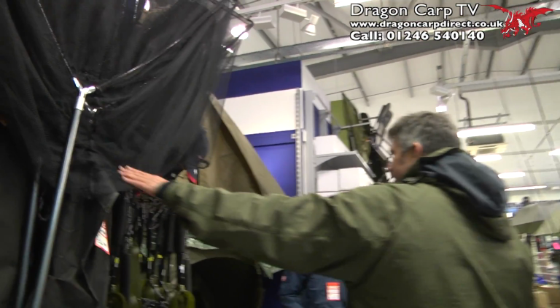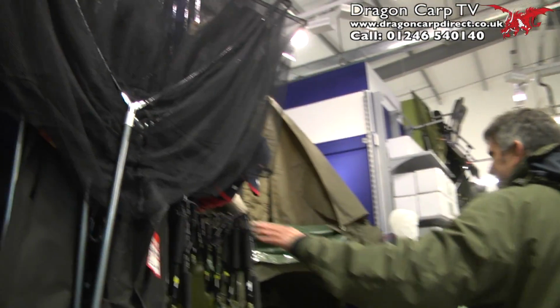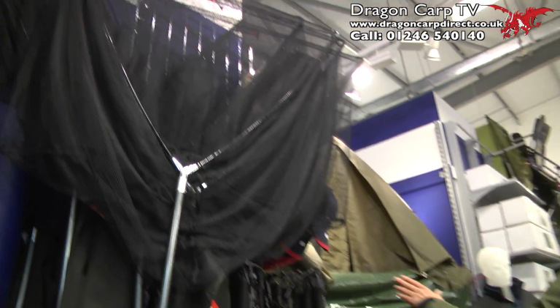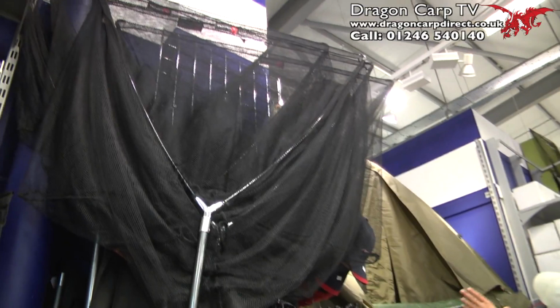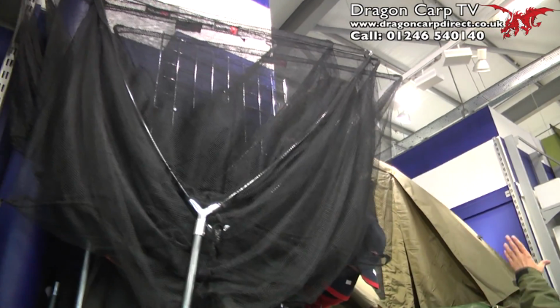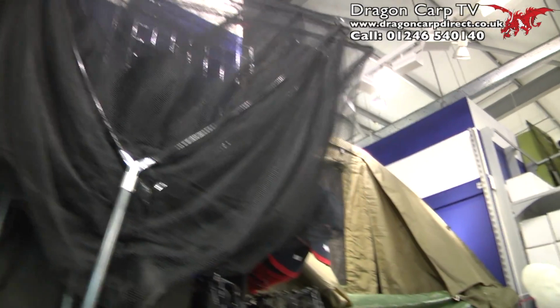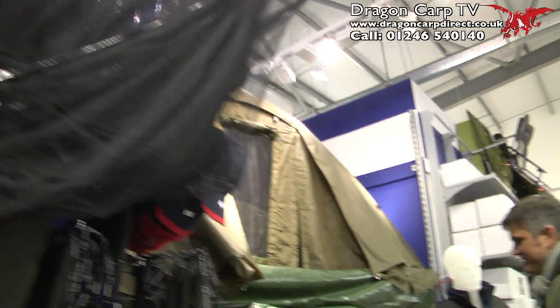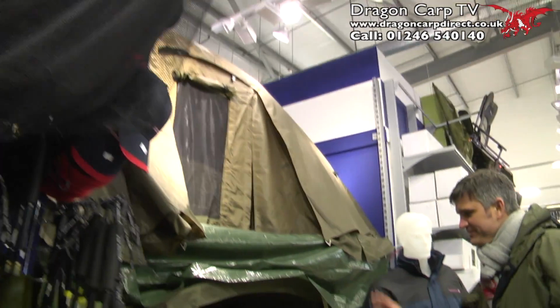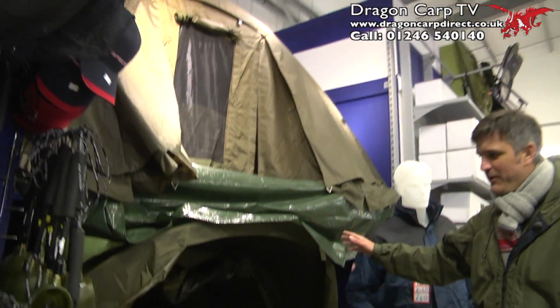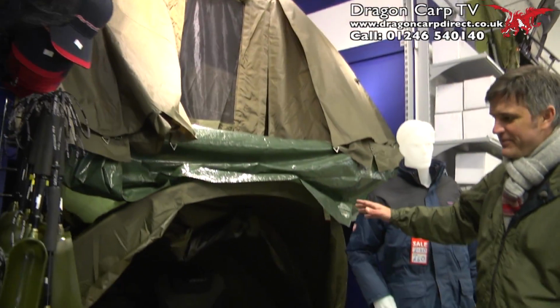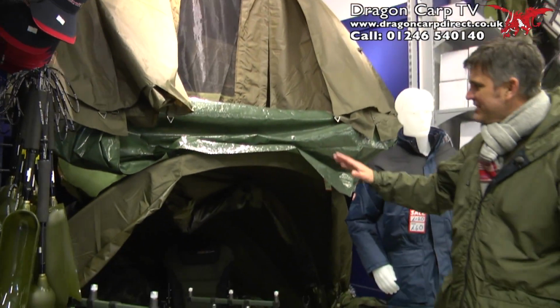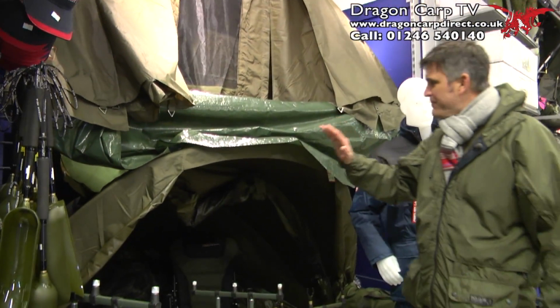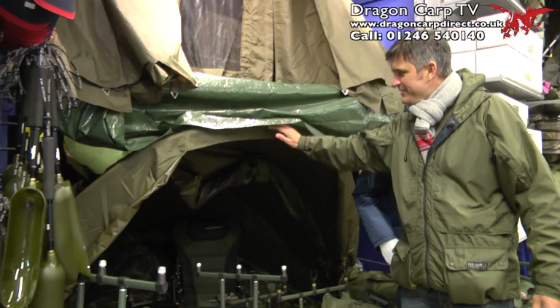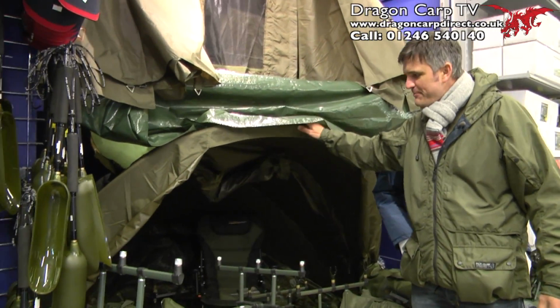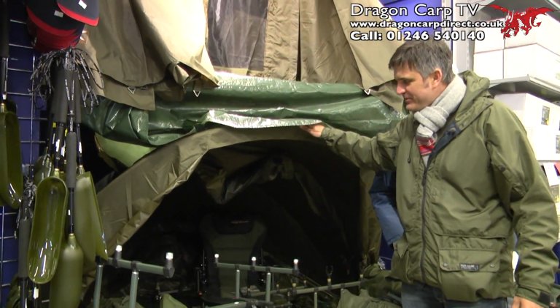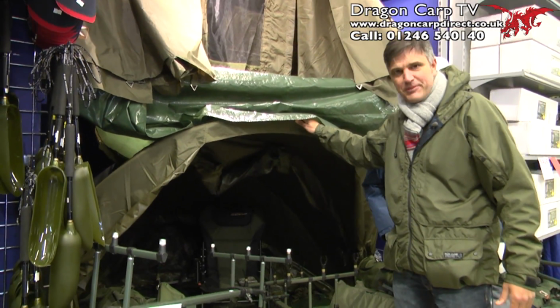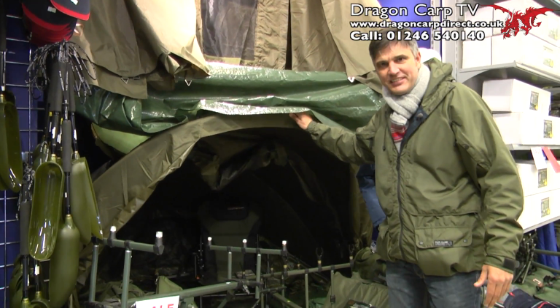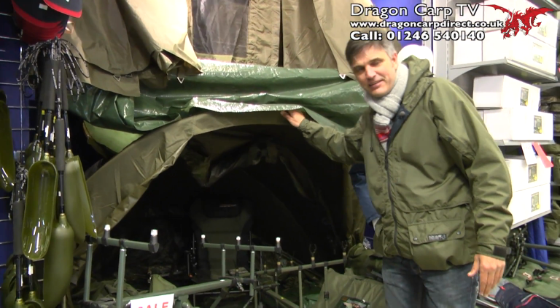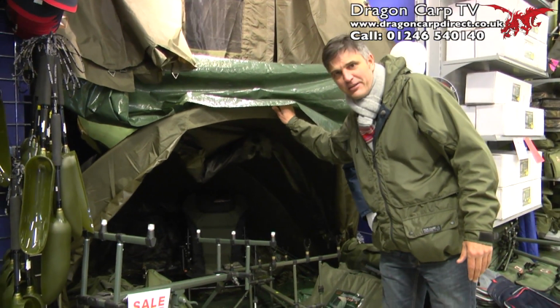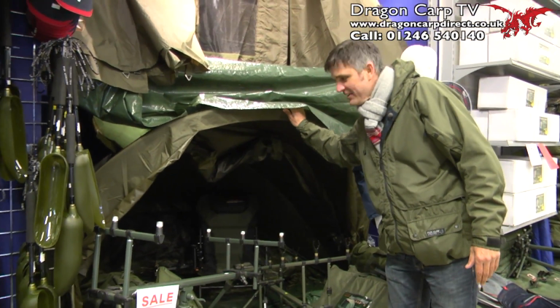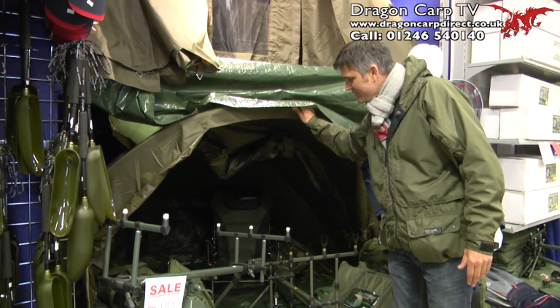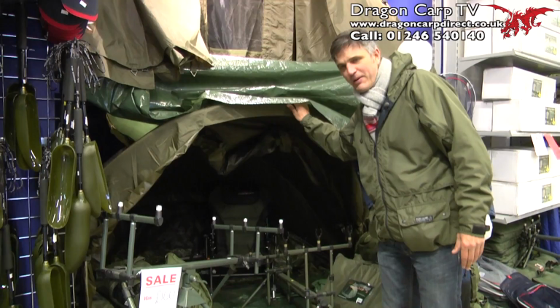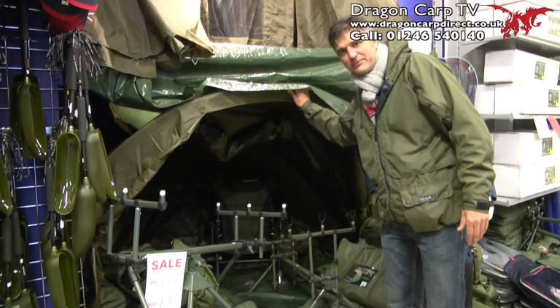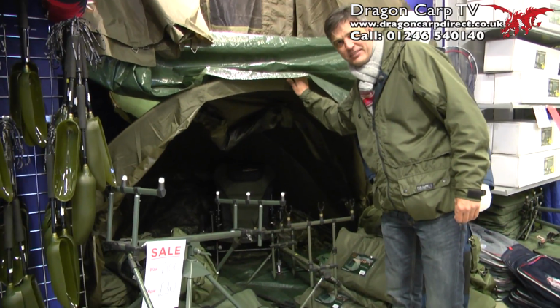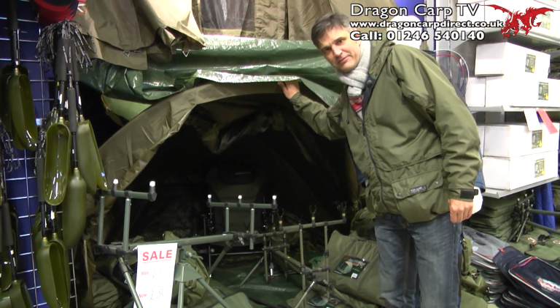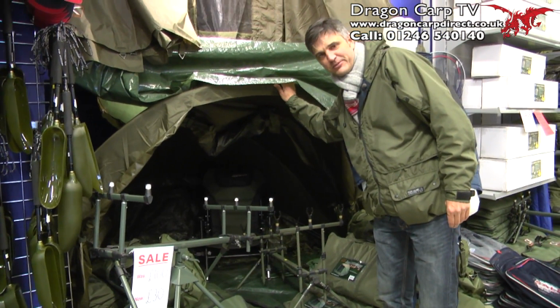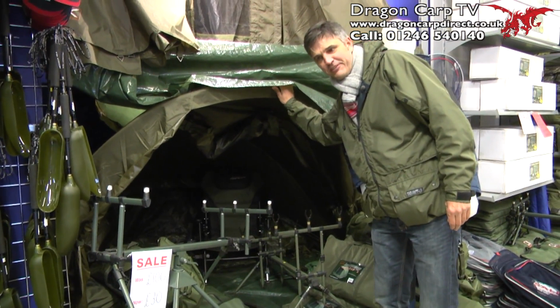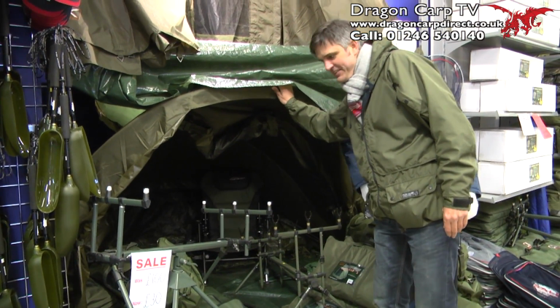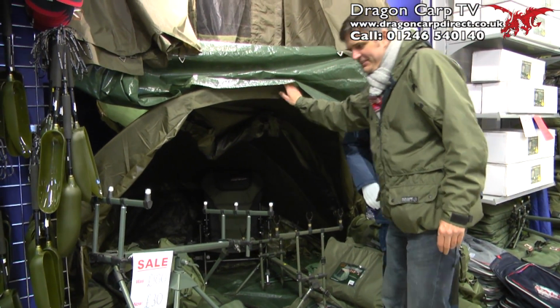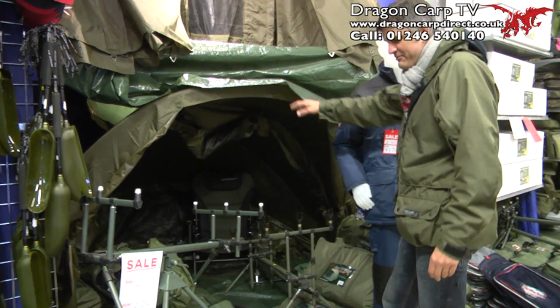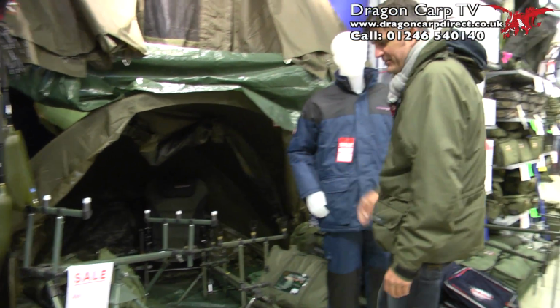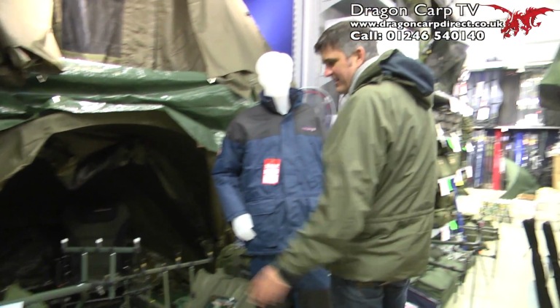Landing nets there, bivvies — if you want a bivvy, you can get big pram hood style bivvies here, down as low as £100 from £250. Real good kit there.